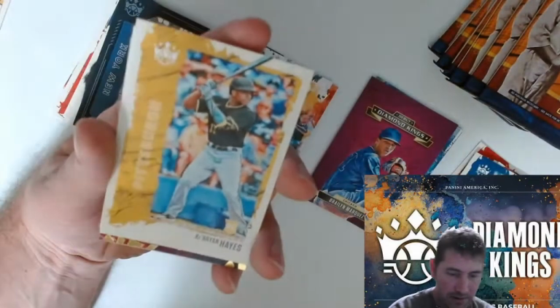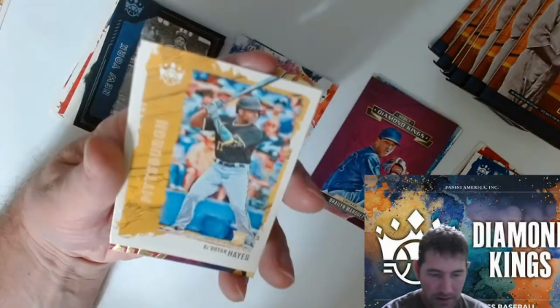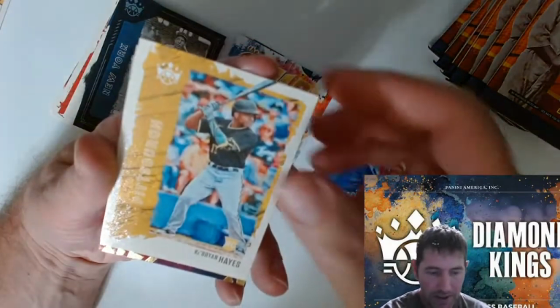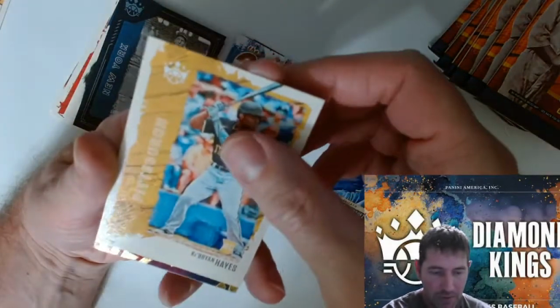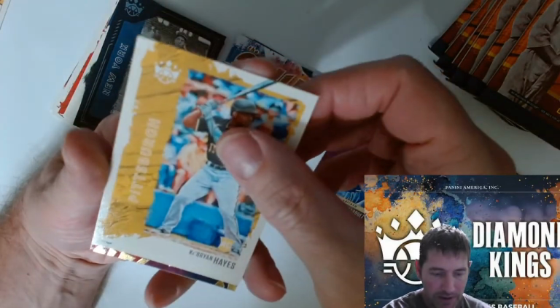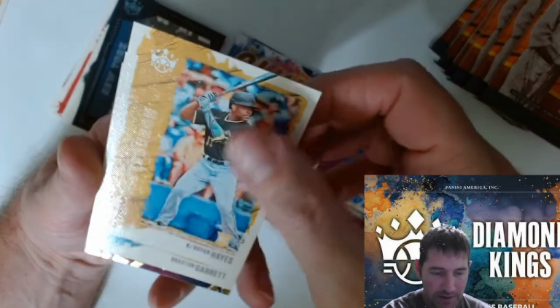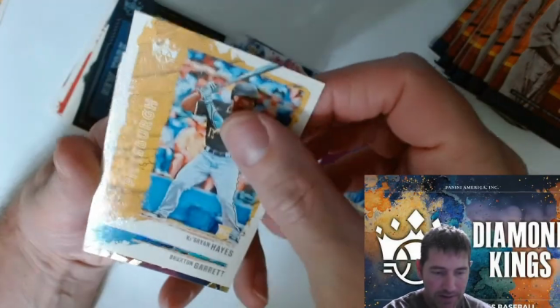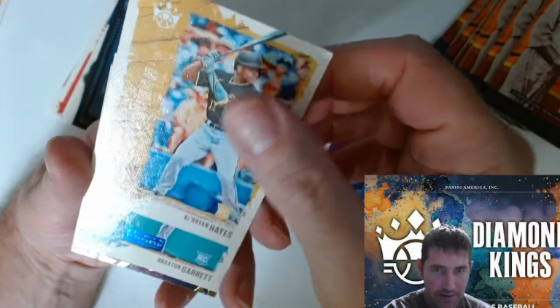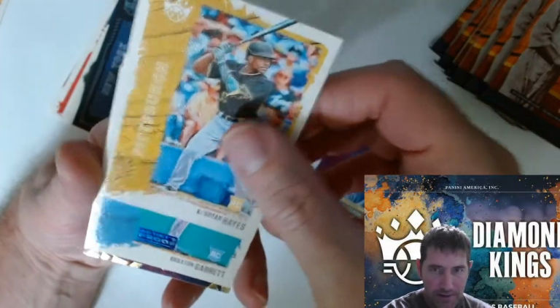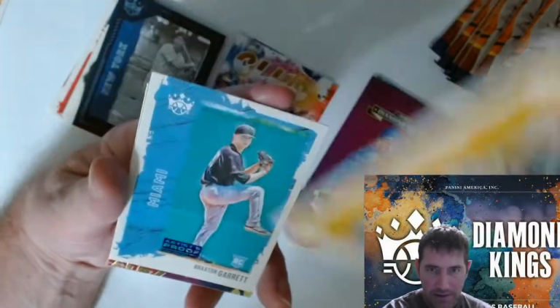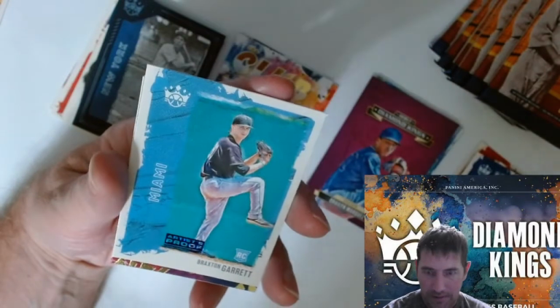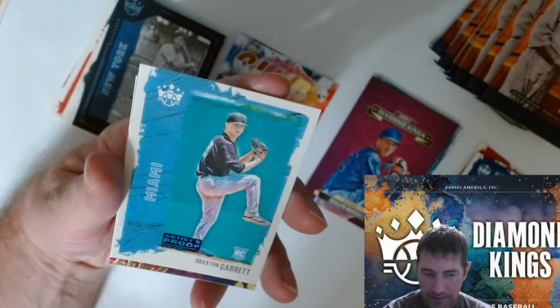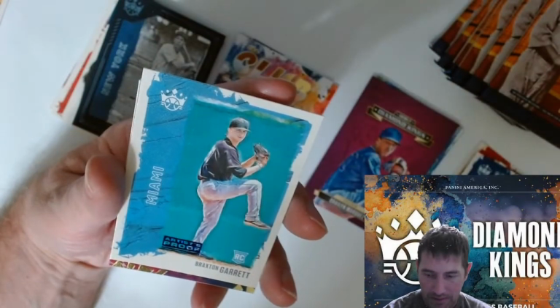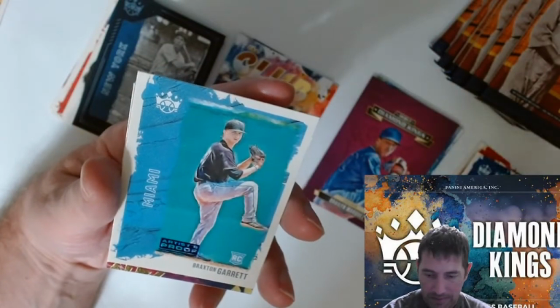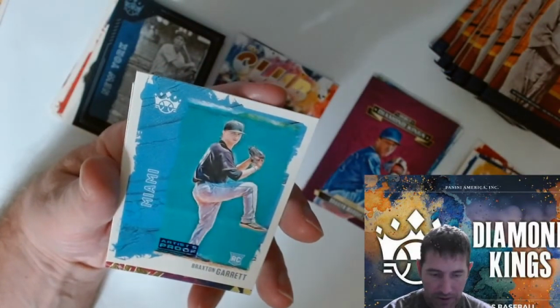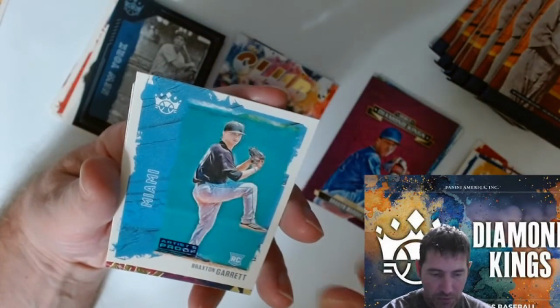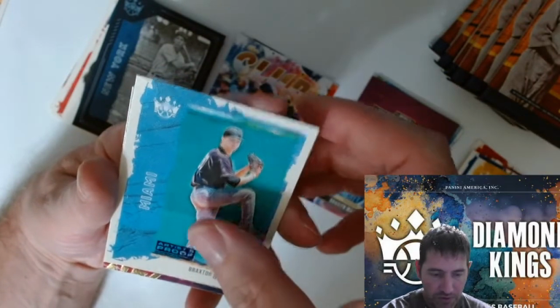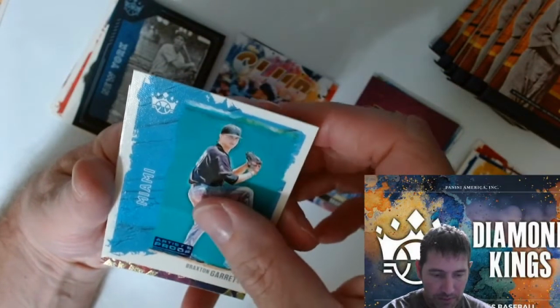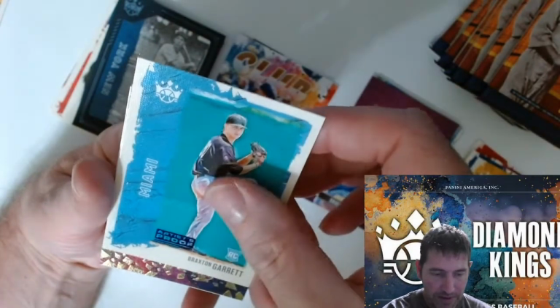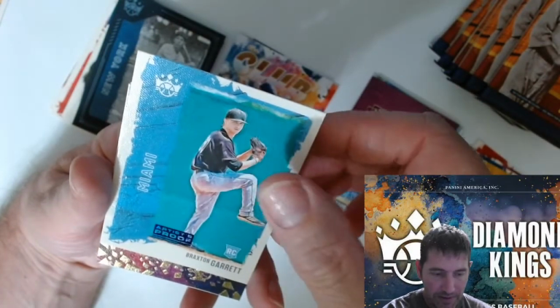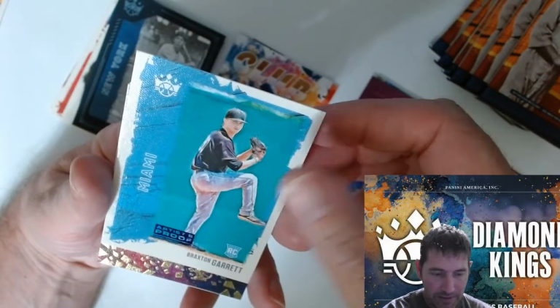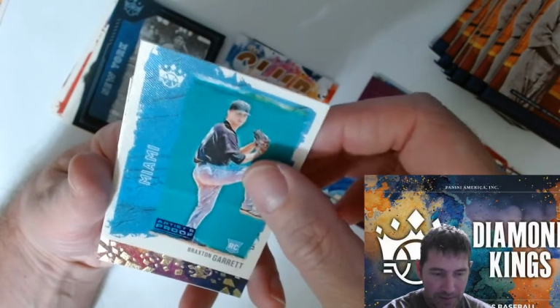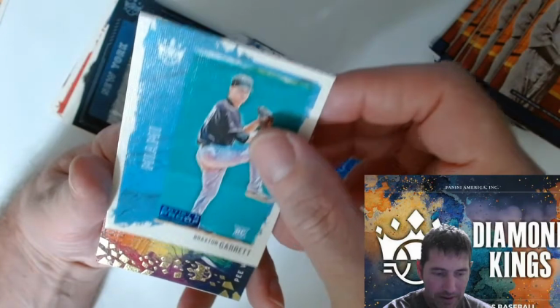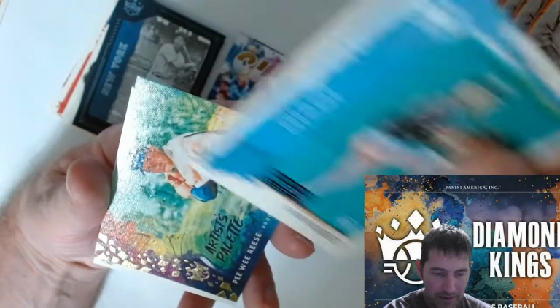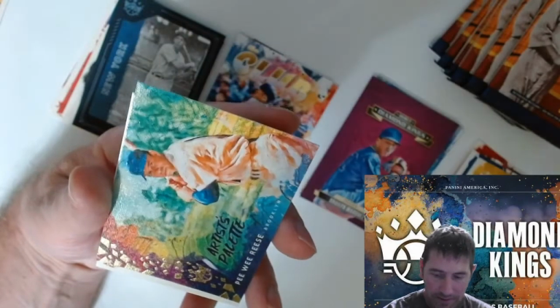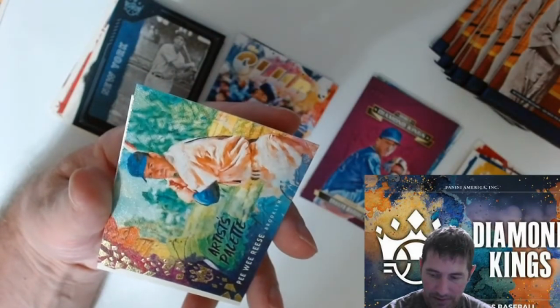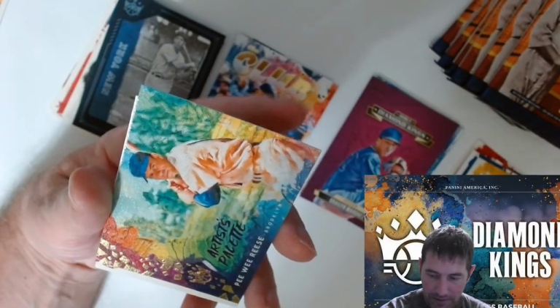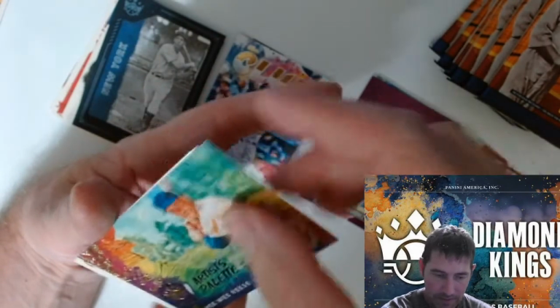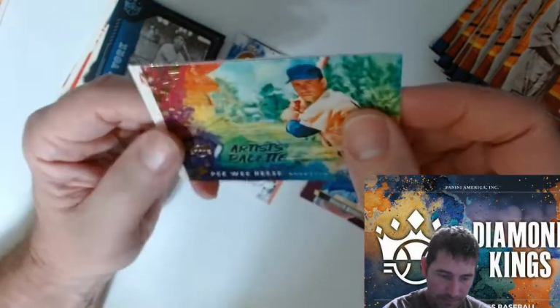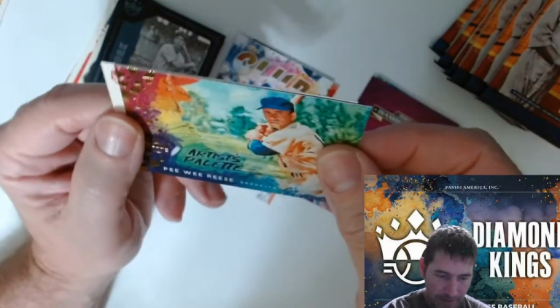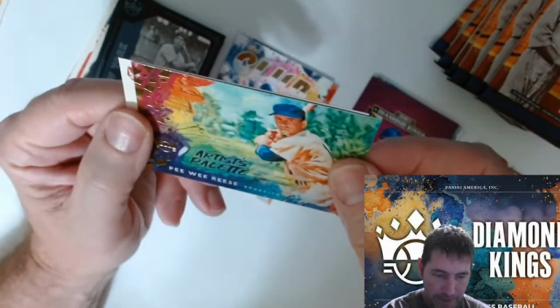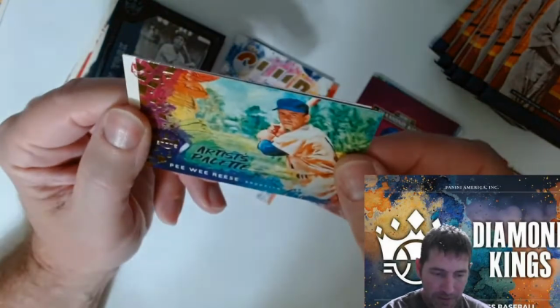Brian Hayes rookie — nice. Artist proof Braxton Garrett from Miami — nice. Peewee Reese.